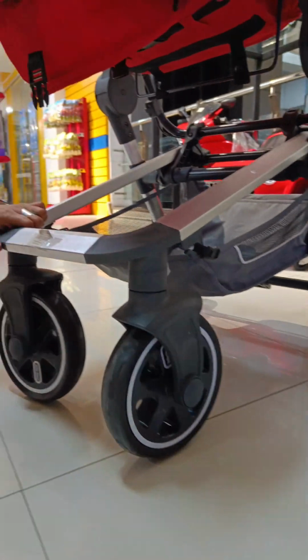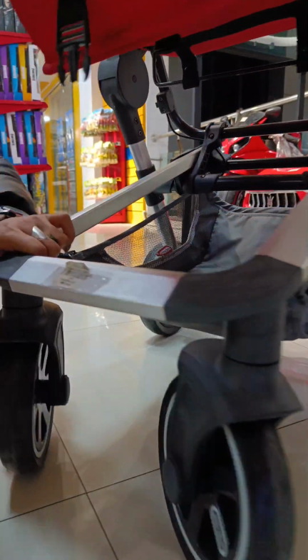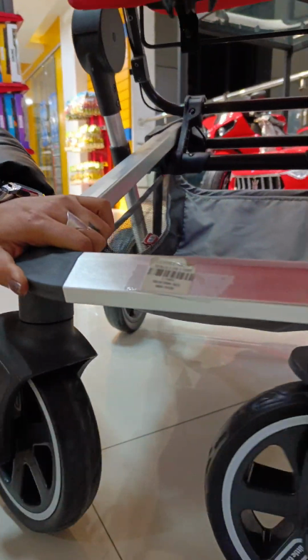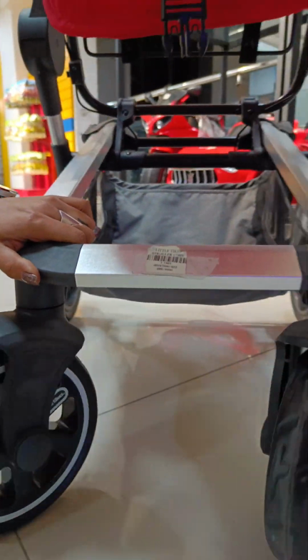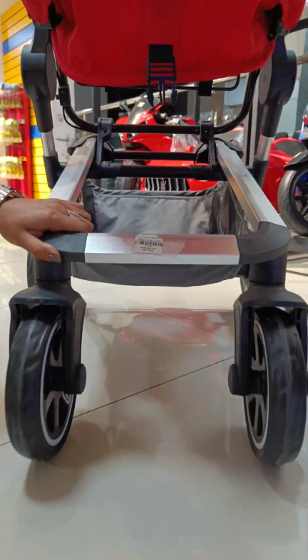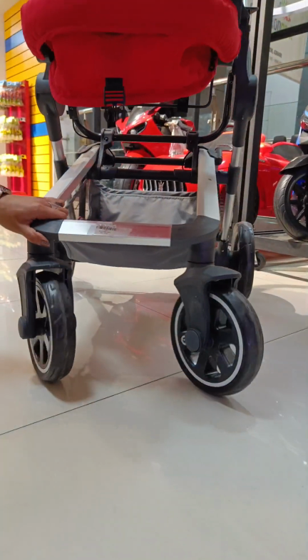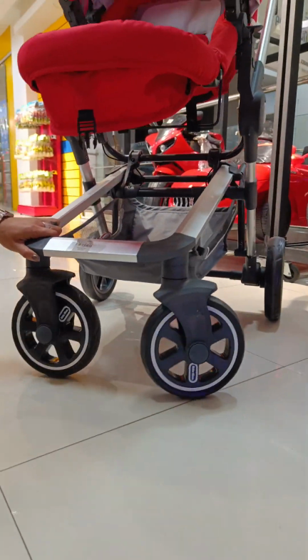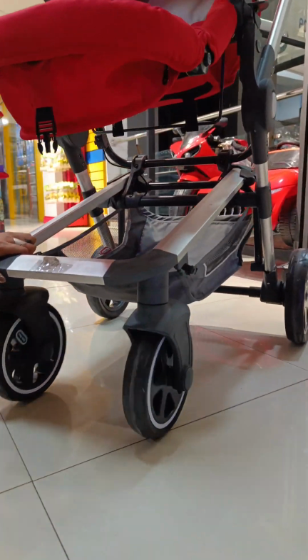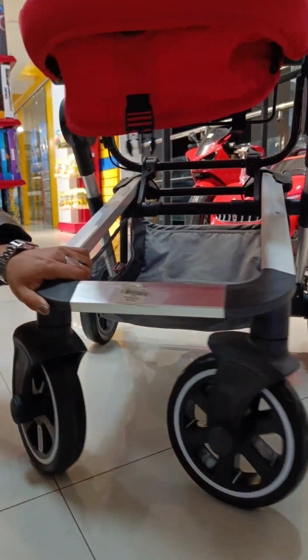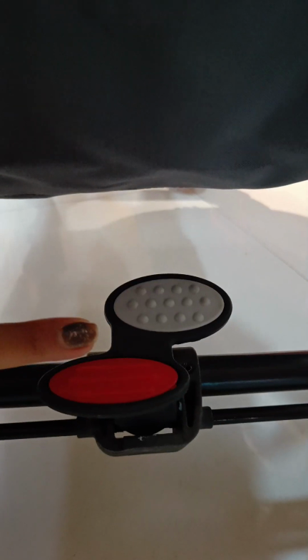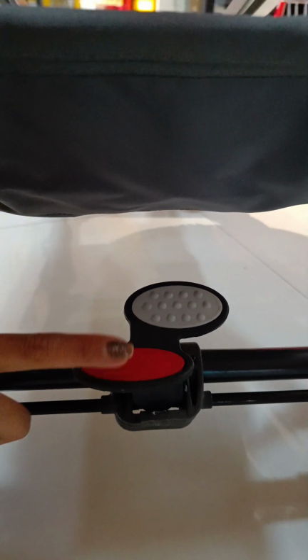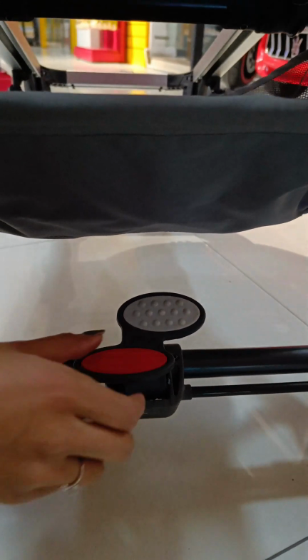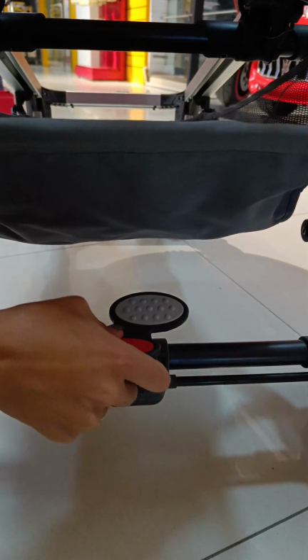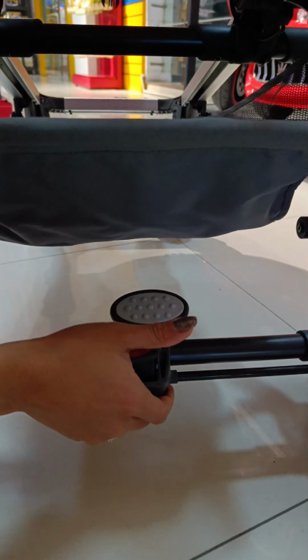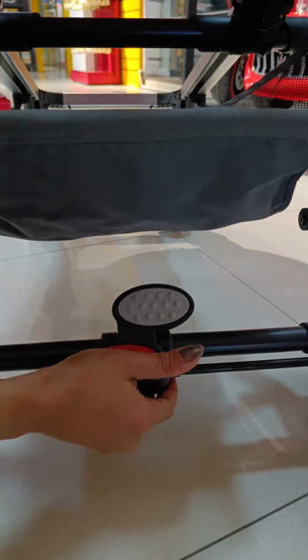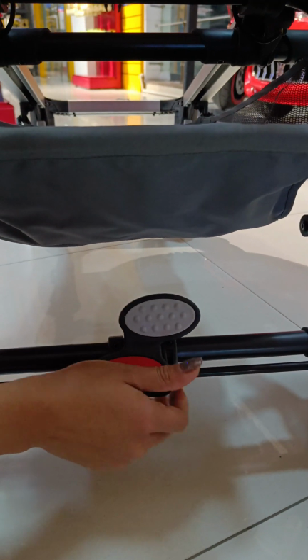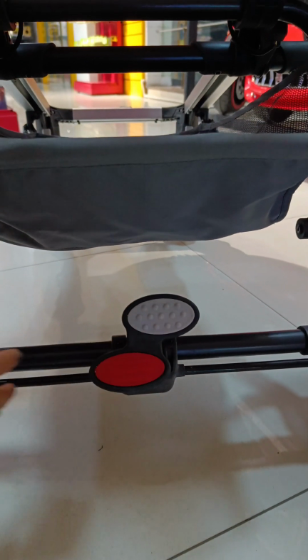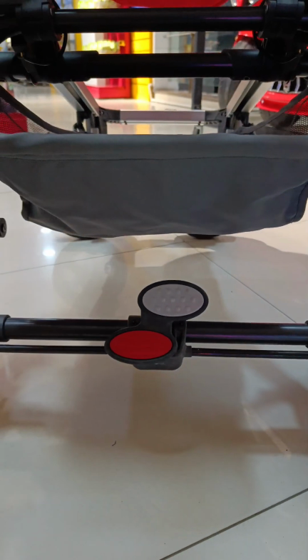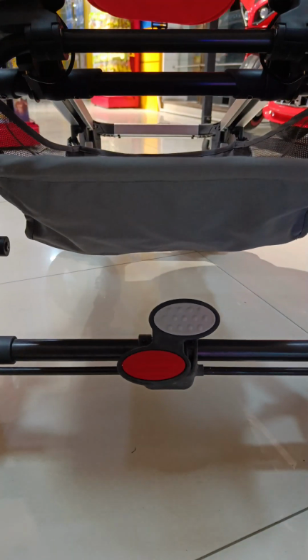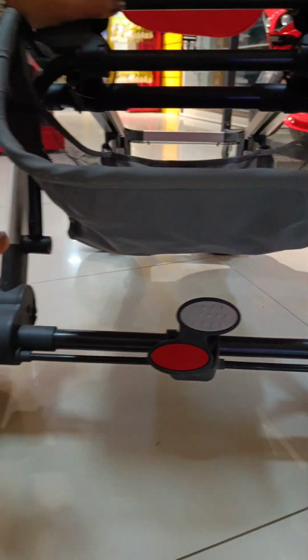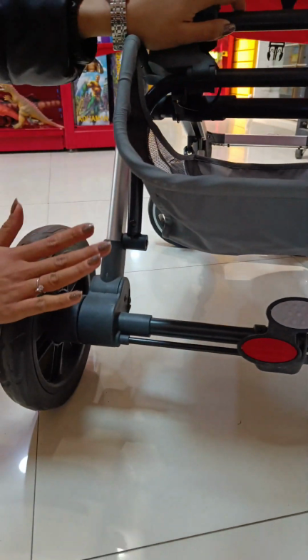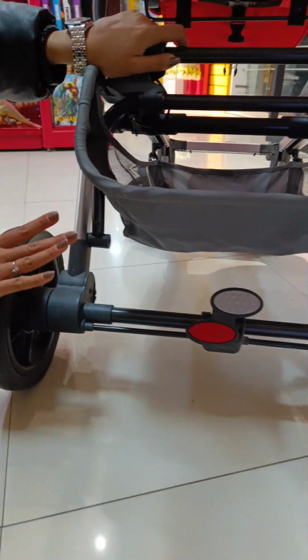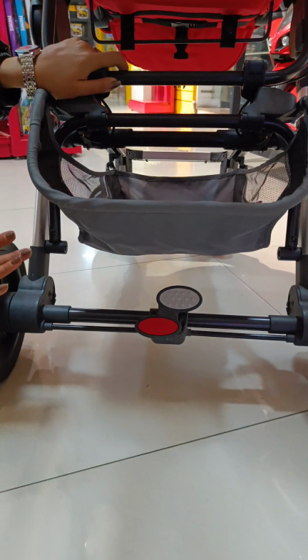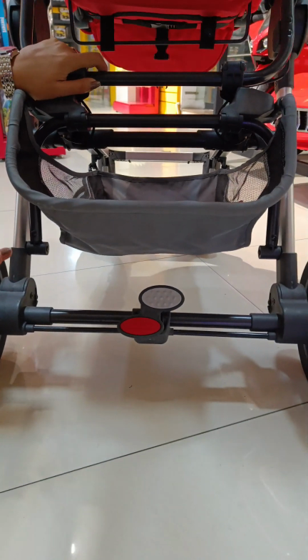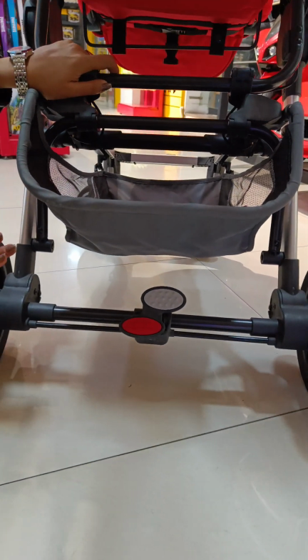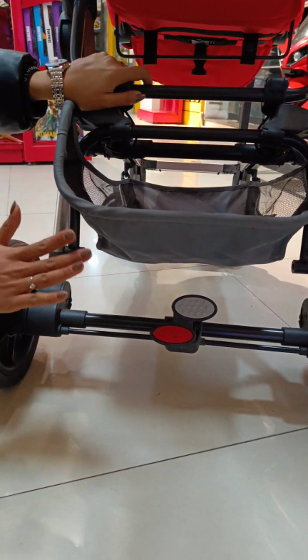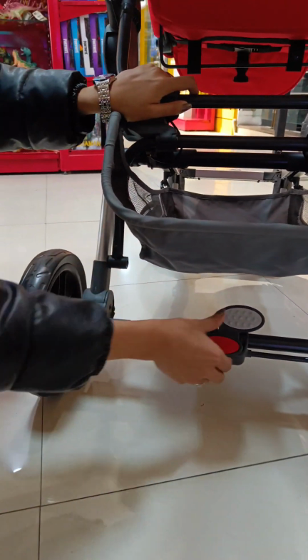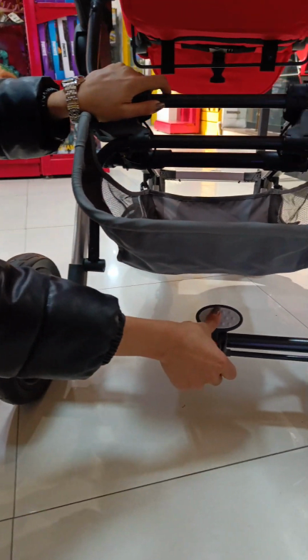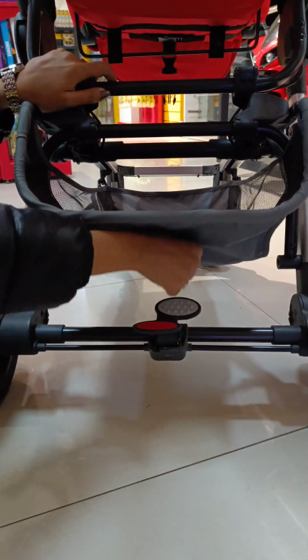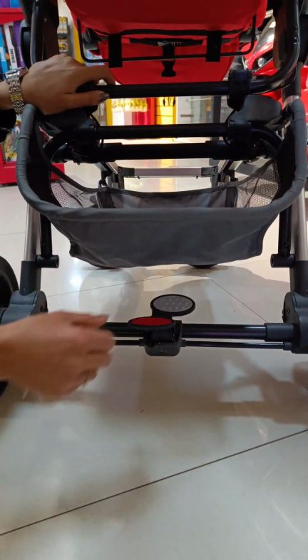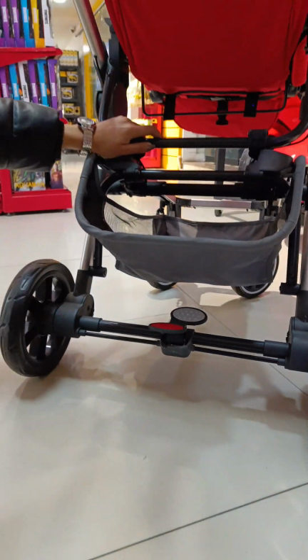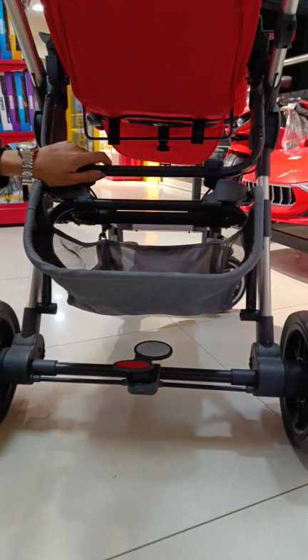You can also rotate the wheel to 360 degrees. You can use the brake to keep the movement stable. You can use the brake on the brake.